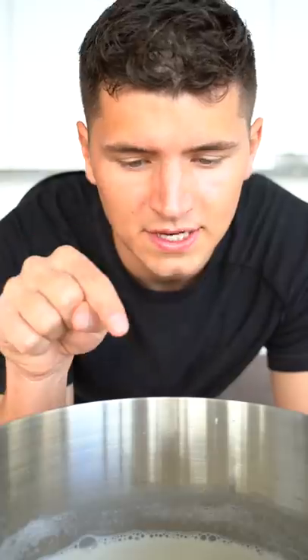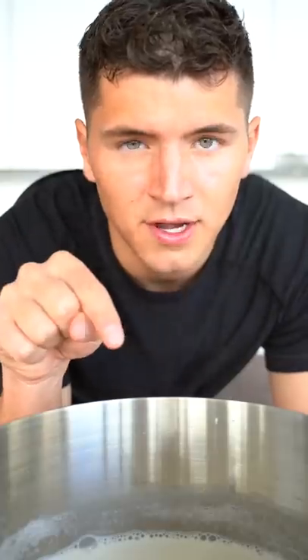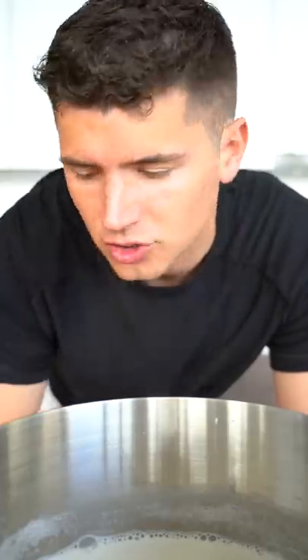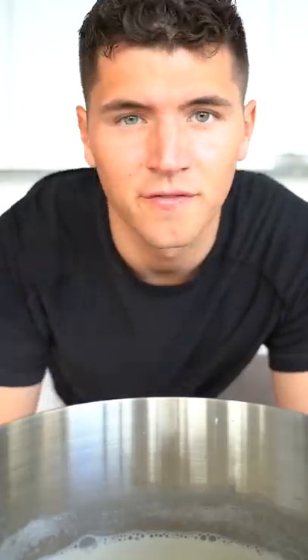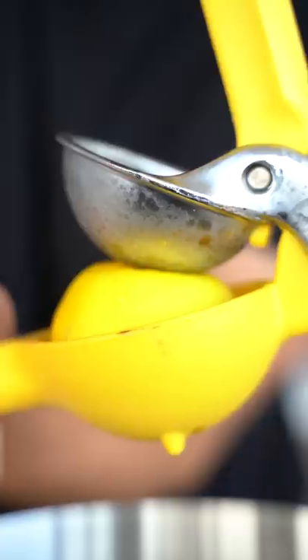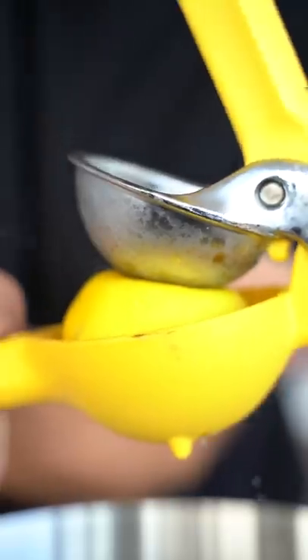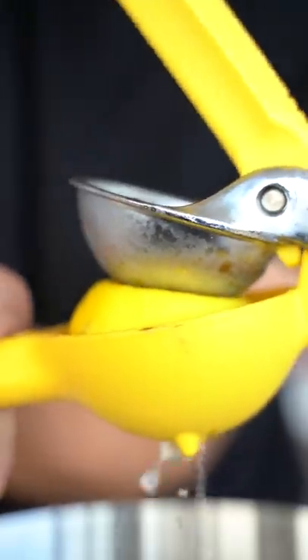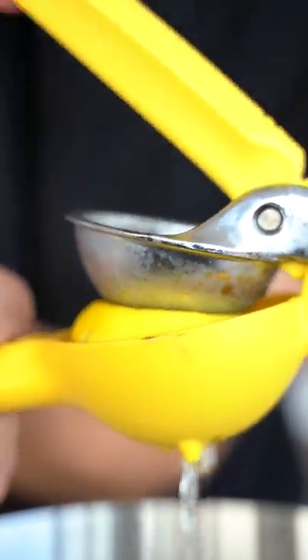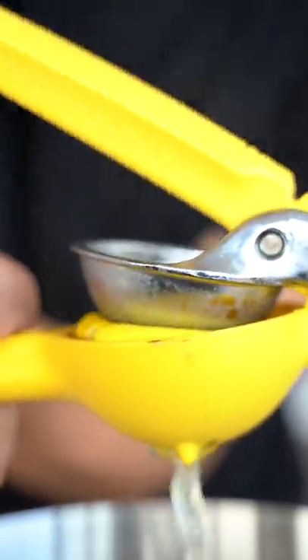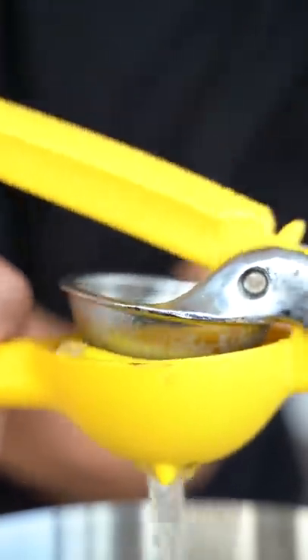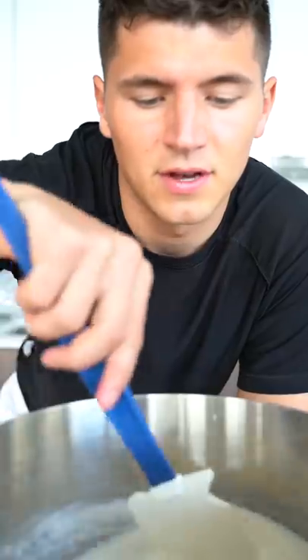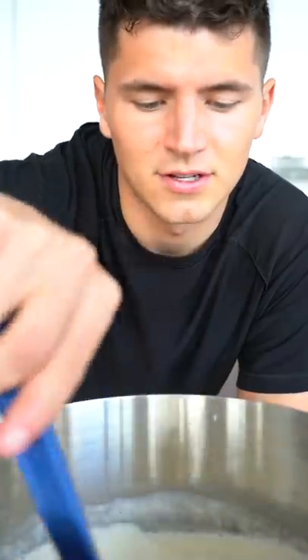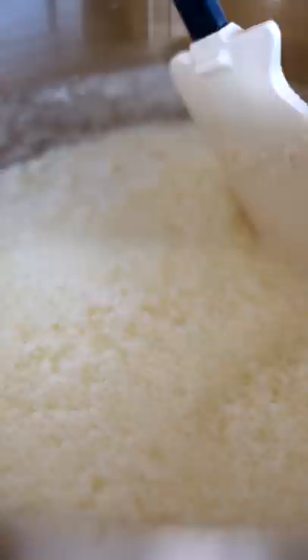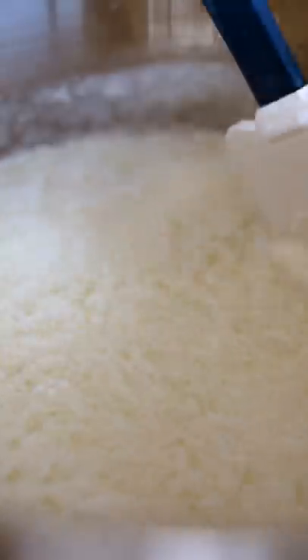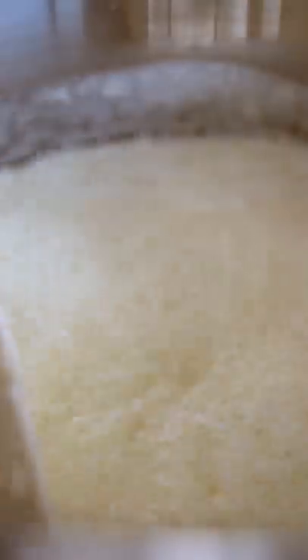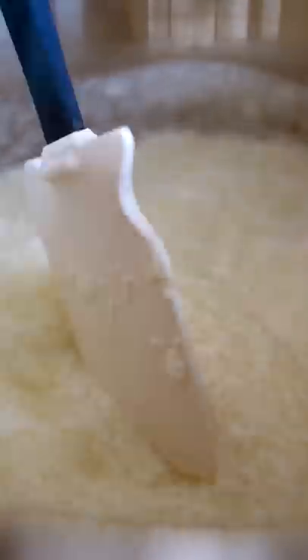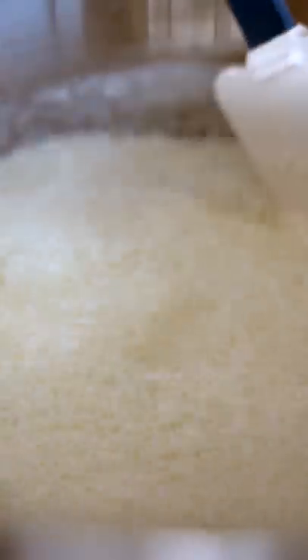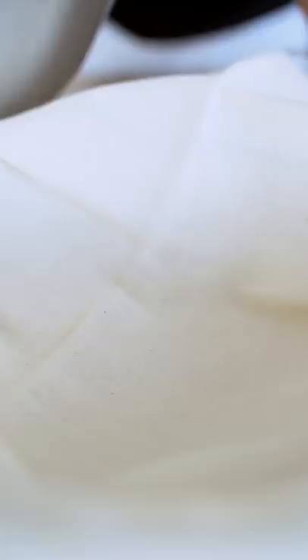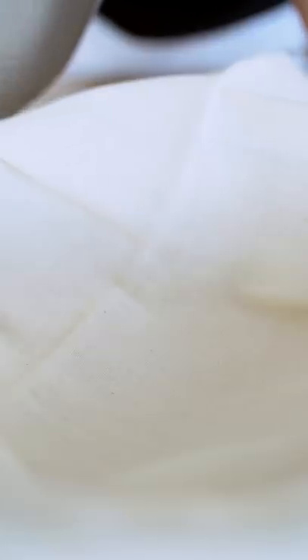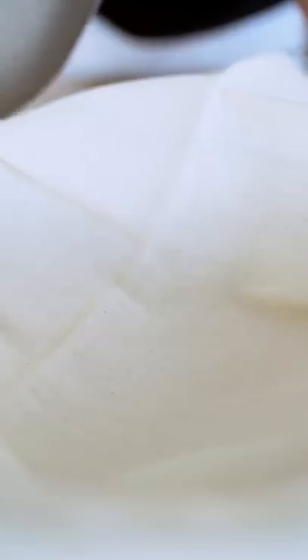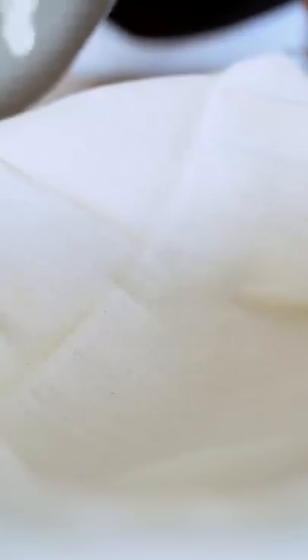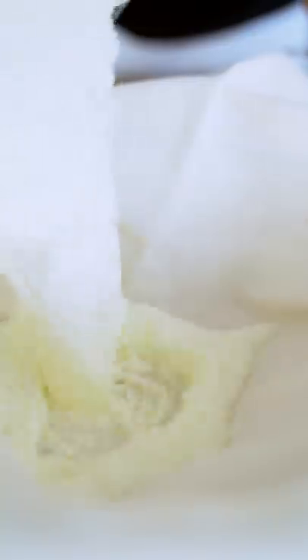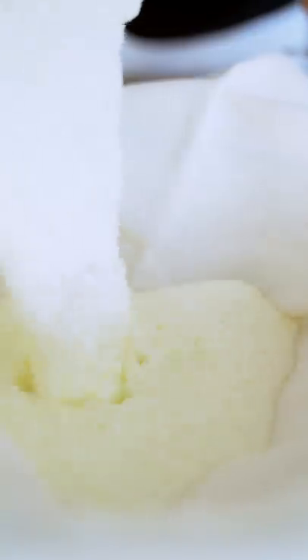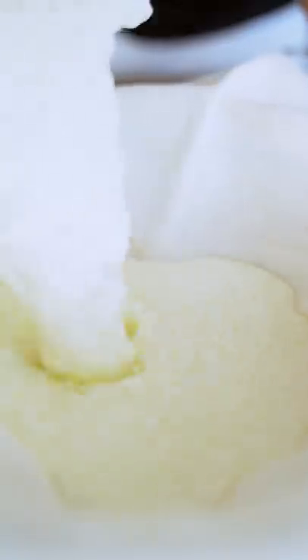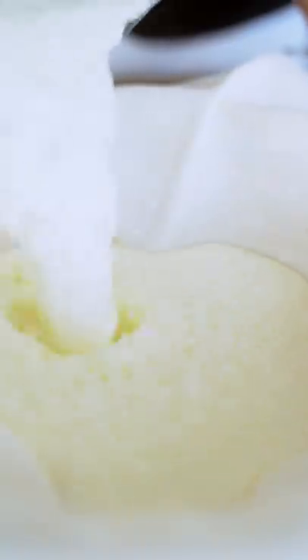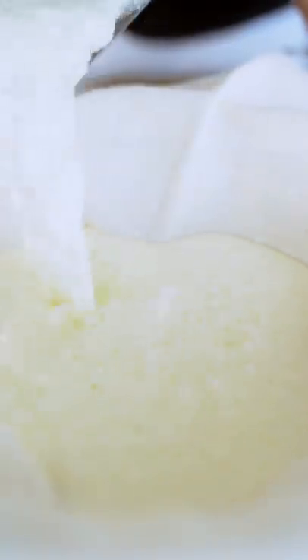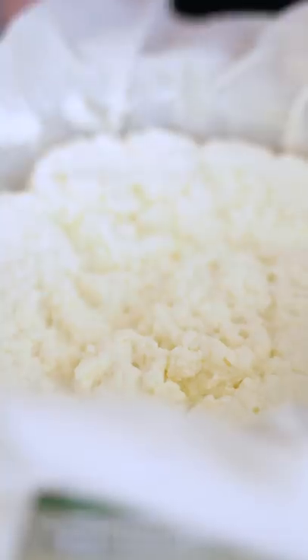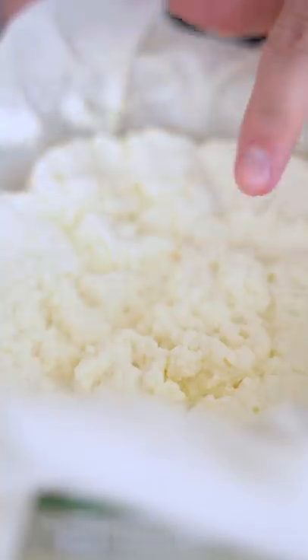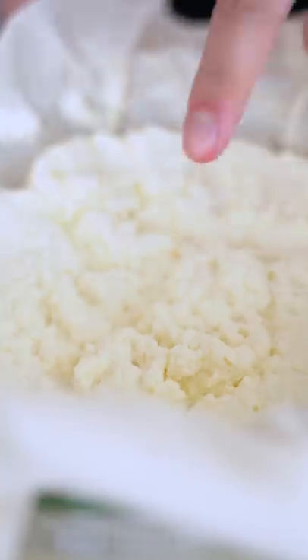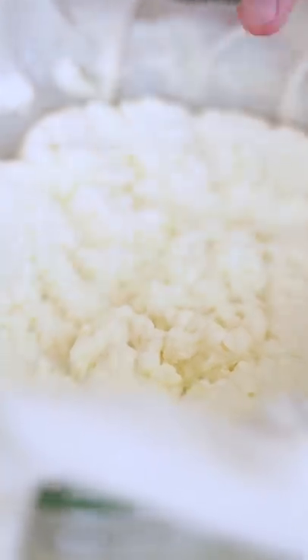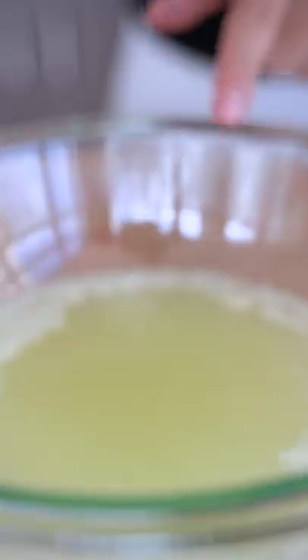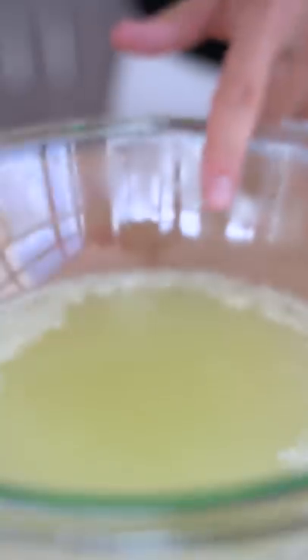Once it hits 195, turn off the heat. Immediately squeeze one and a half lemons into here, and give it a nice little stir. Pretty quickly, you should see it start to coagulate. After five minutes, pour your mixture over a cheesecloth with a strainer. After about half an hour, we have our curds and our whey.